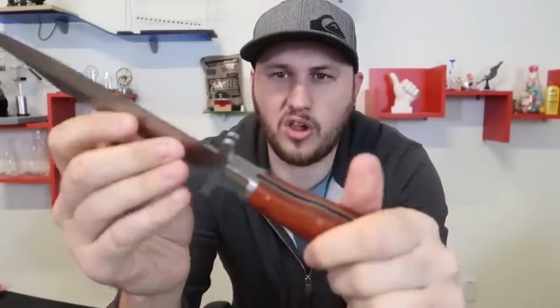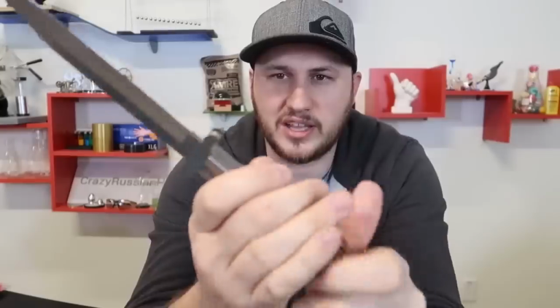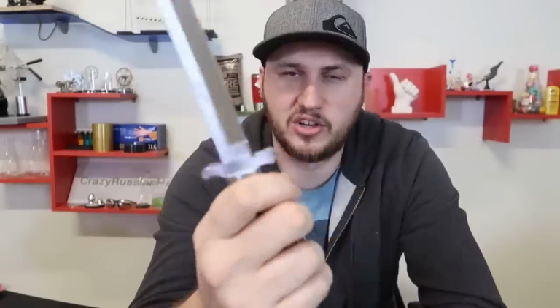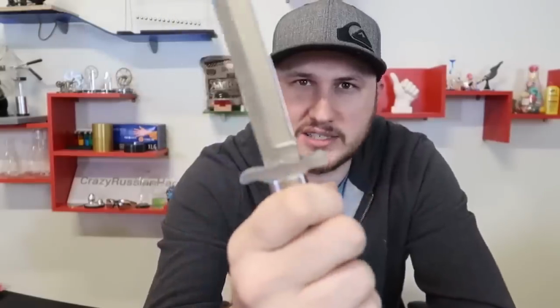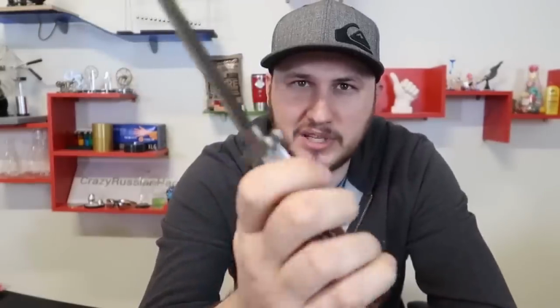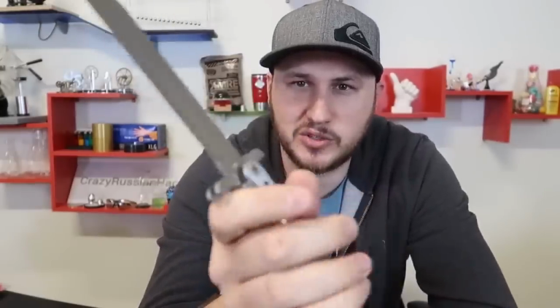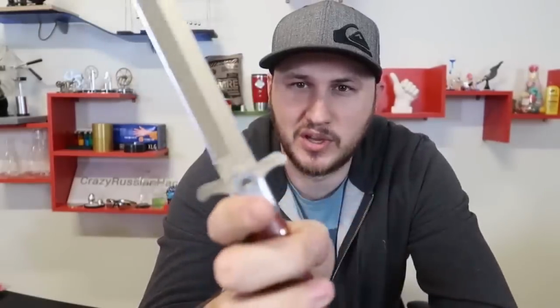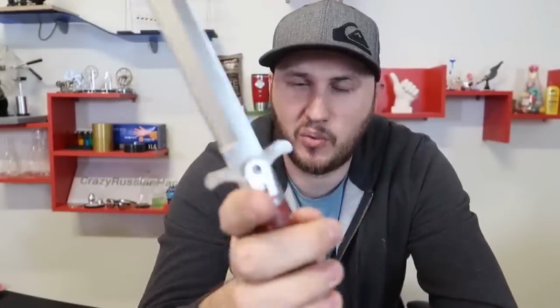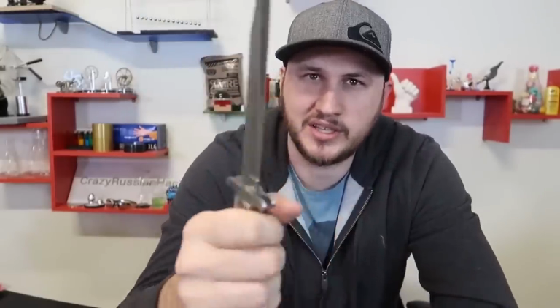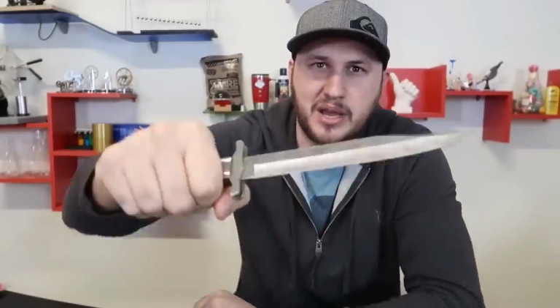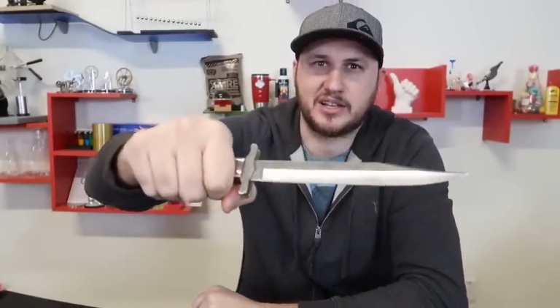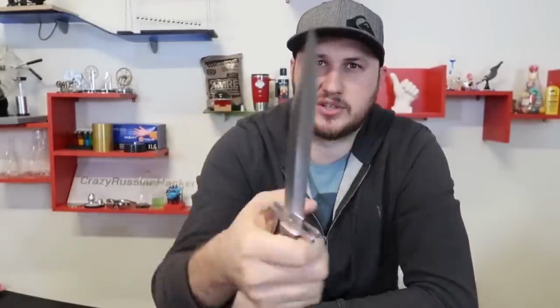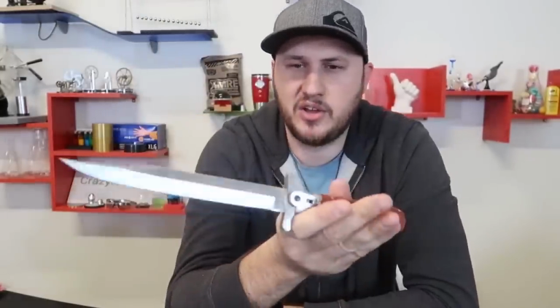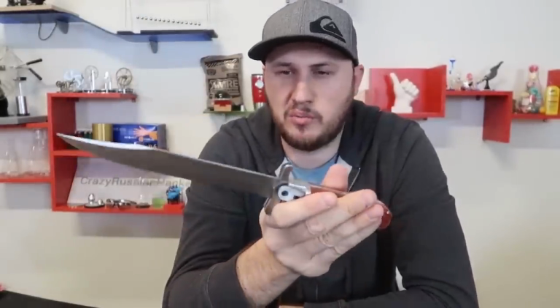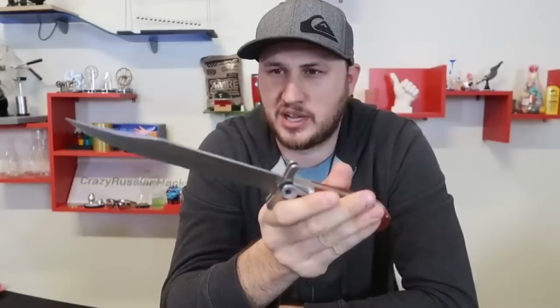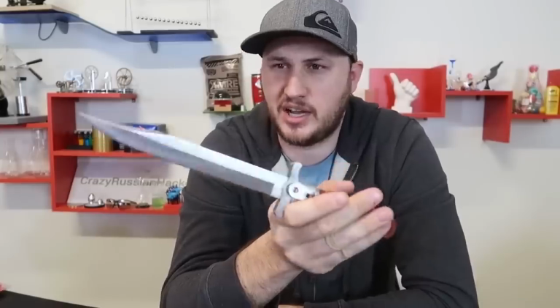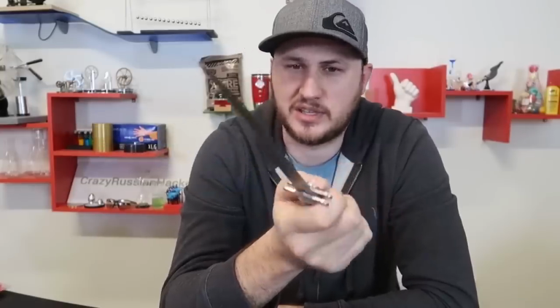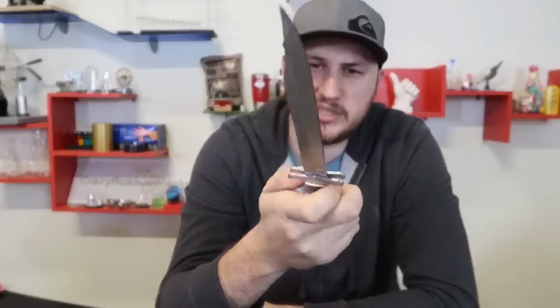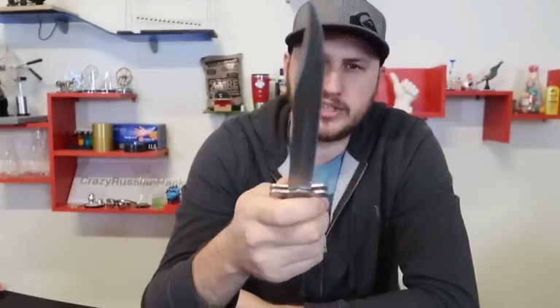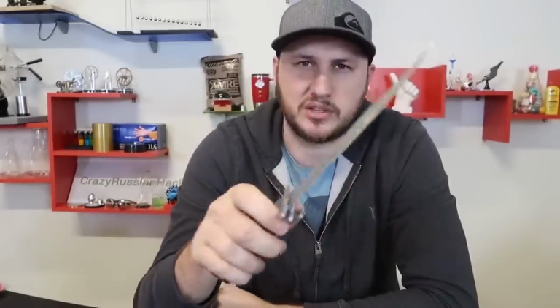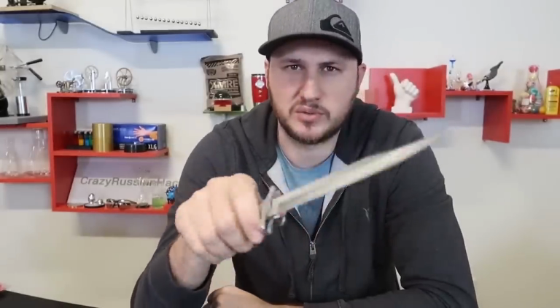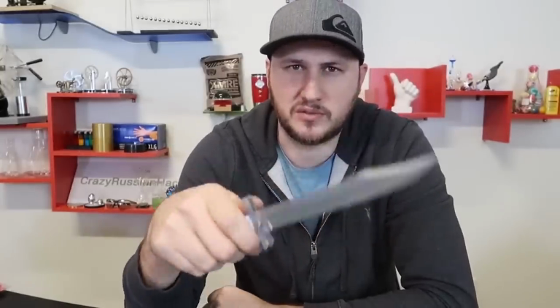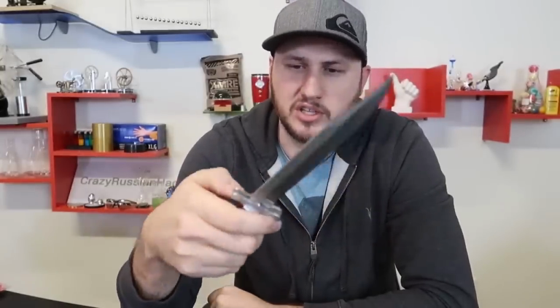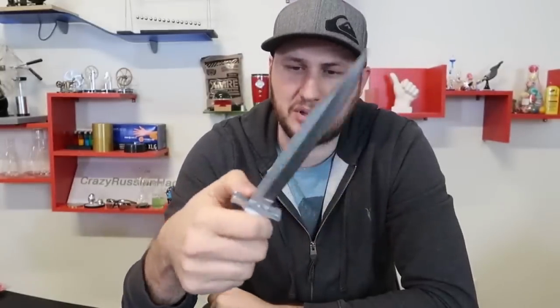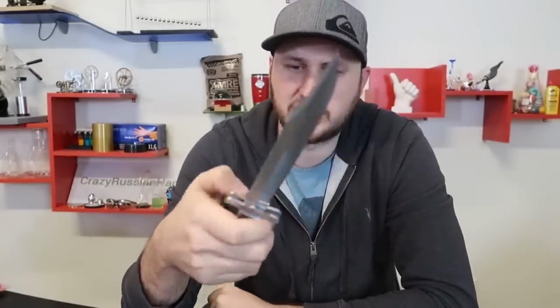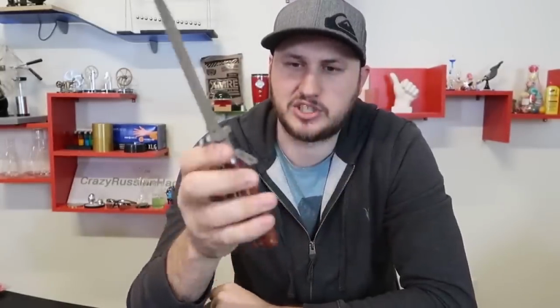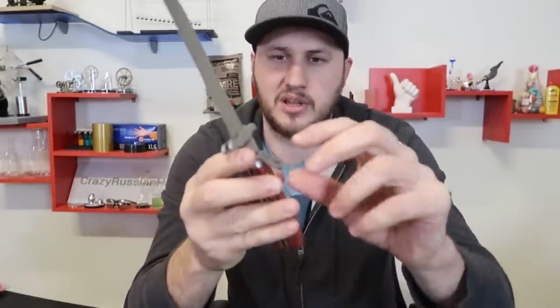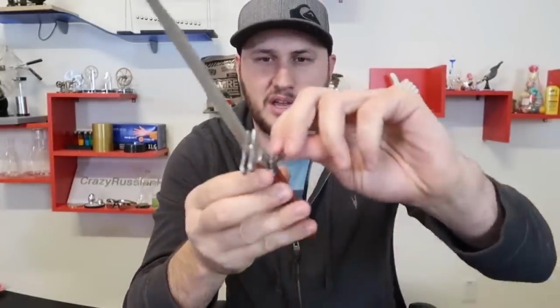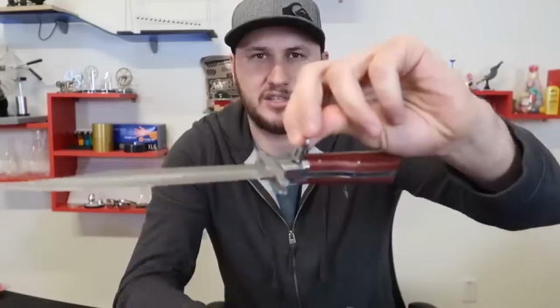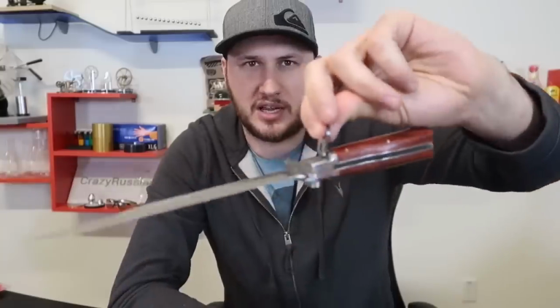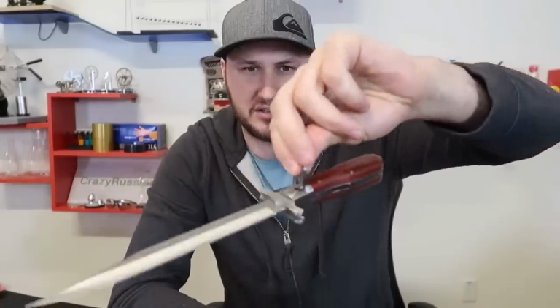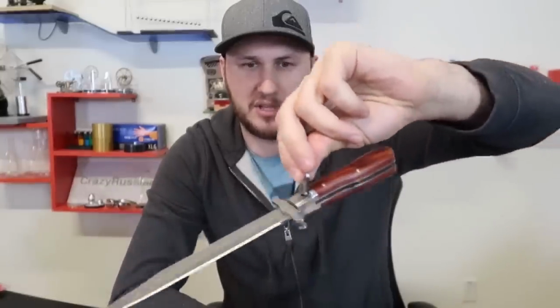Wow, look at that - the guard popped out too! I didn't expect that. So now you almost got a dagger over here, but still there's plenty of uses for chopping fruits and vegetables, and right here you can hang it on something.